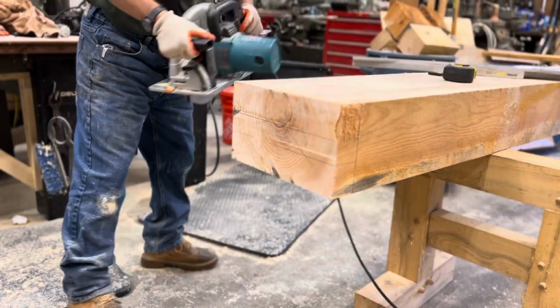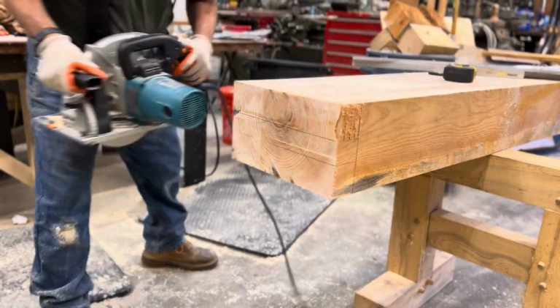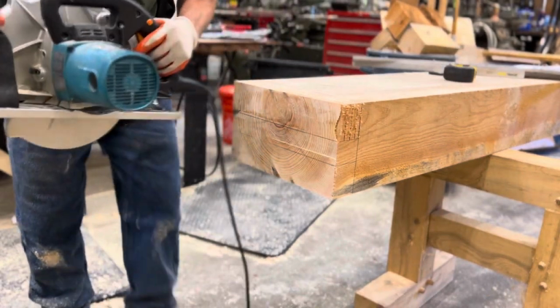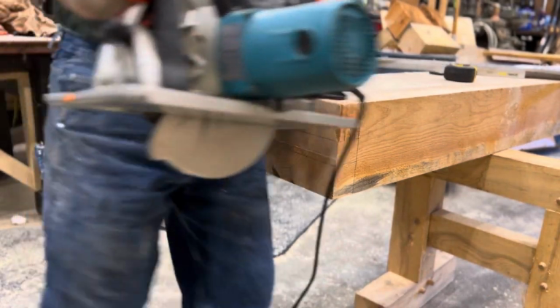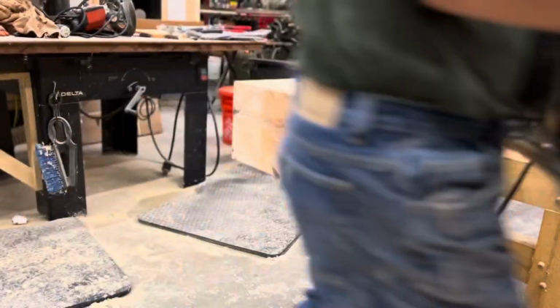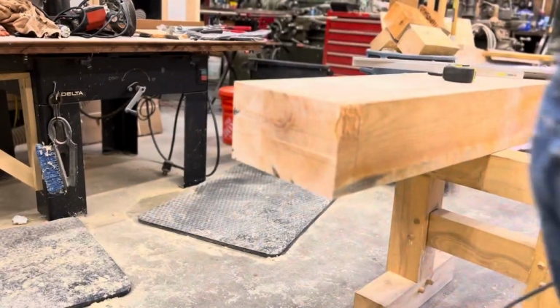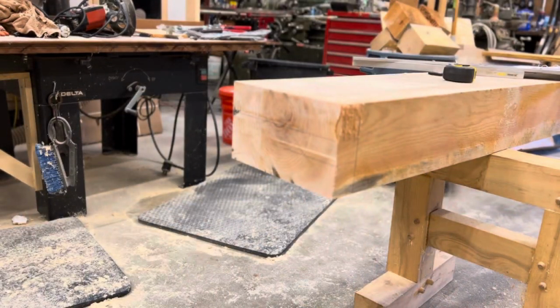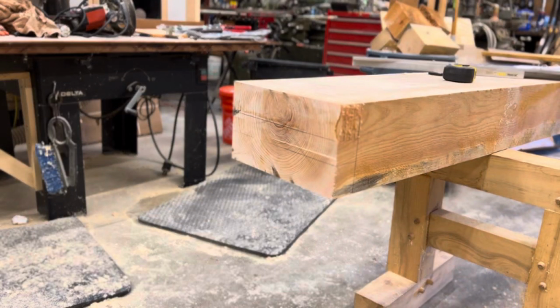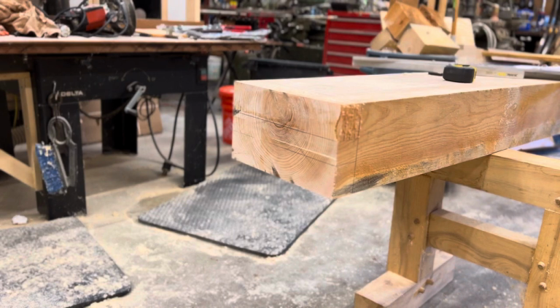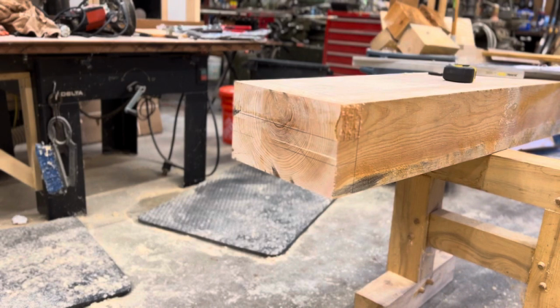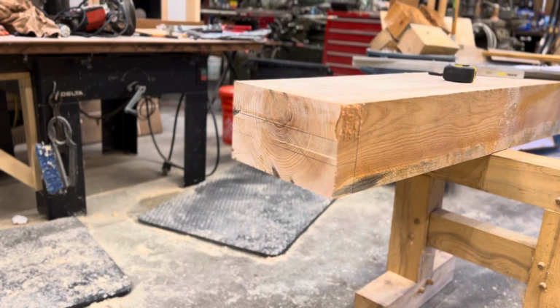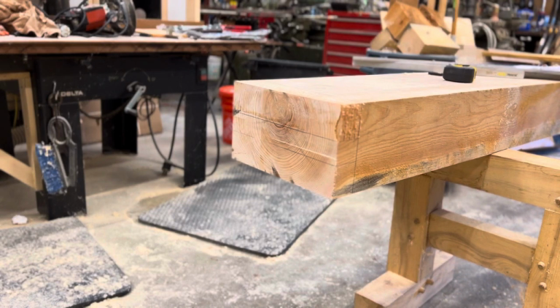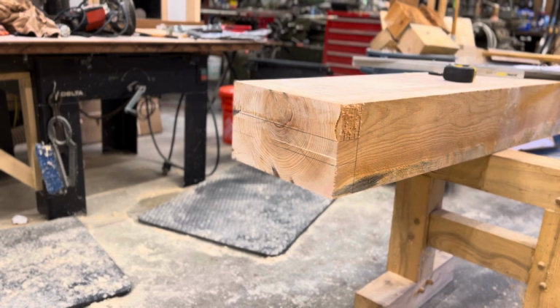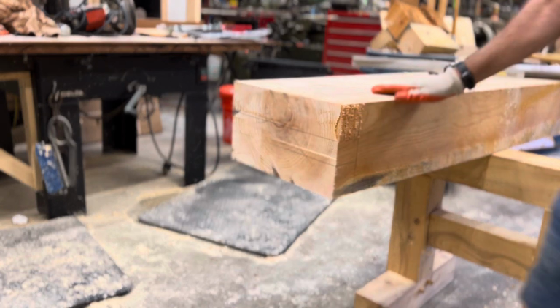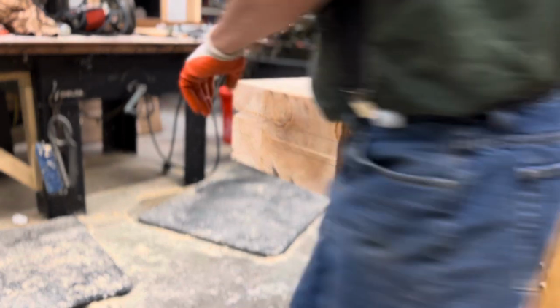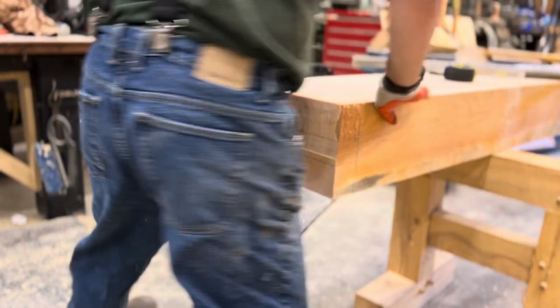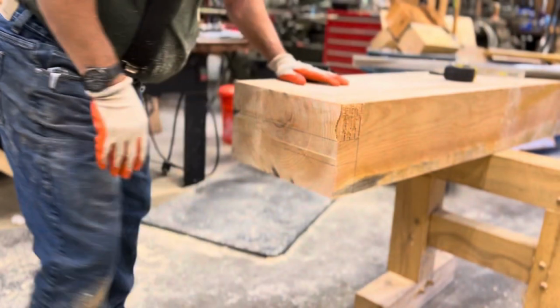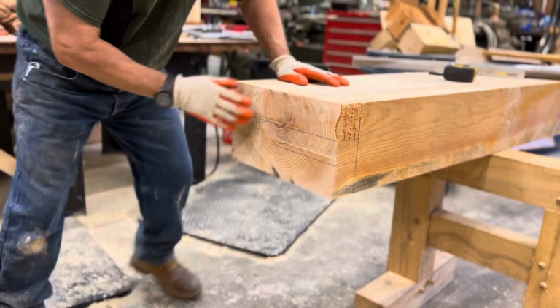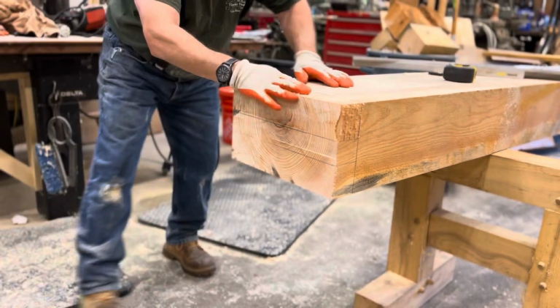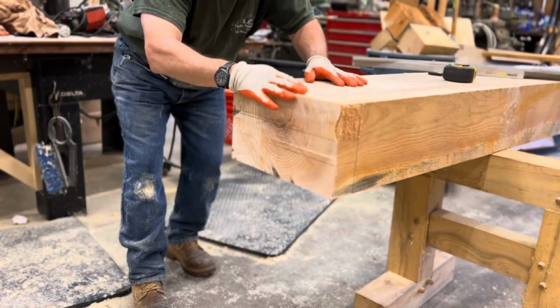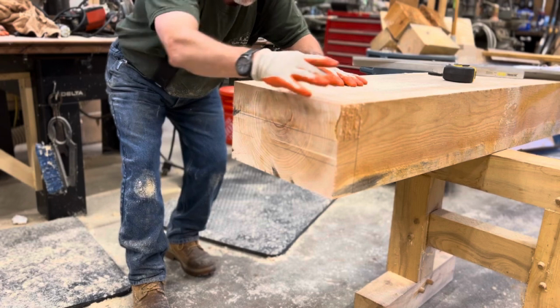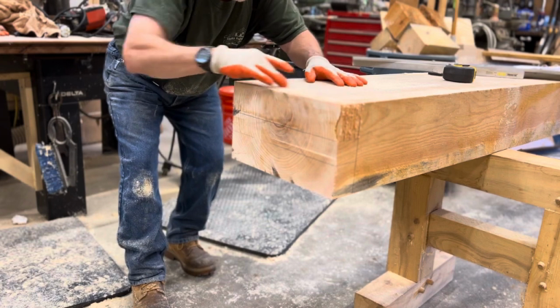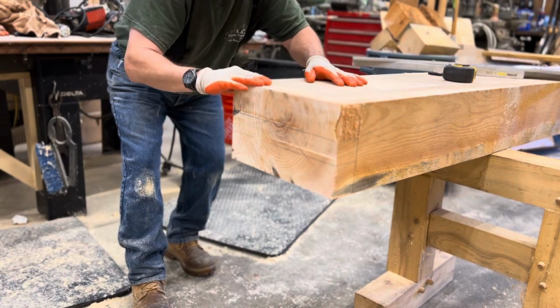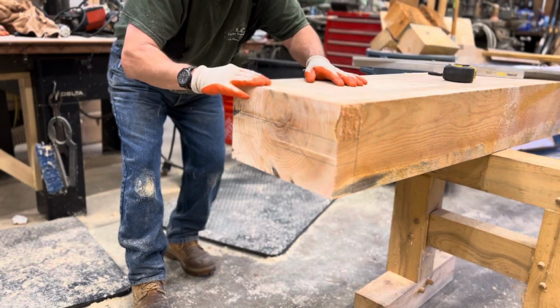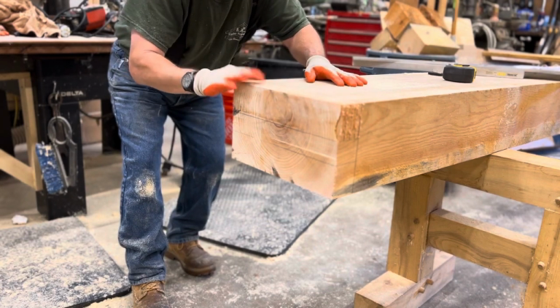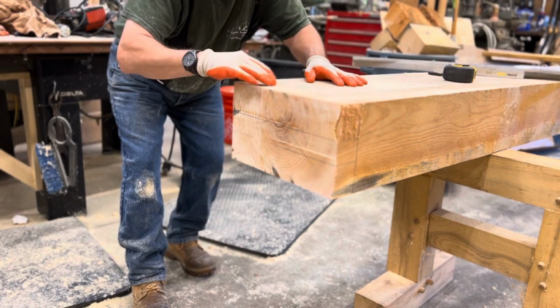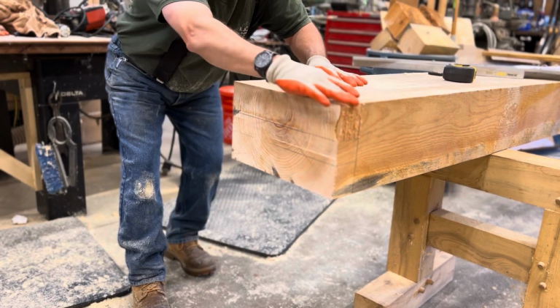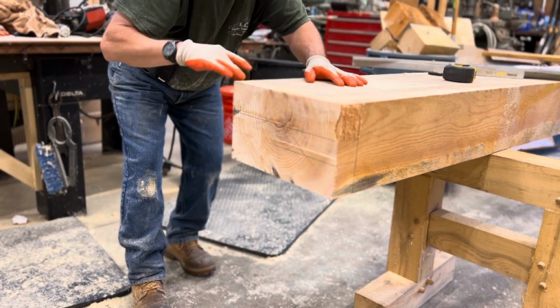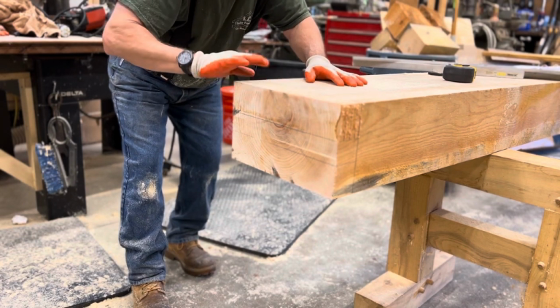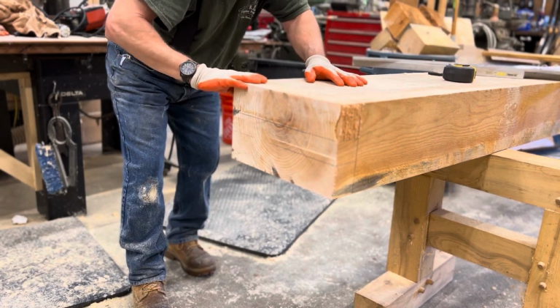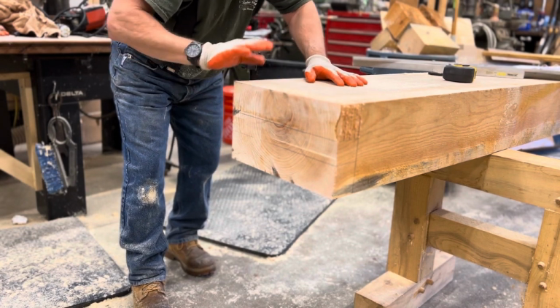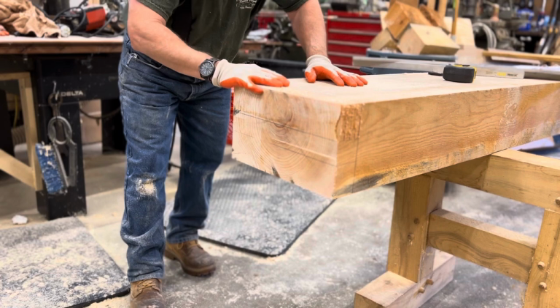I've got it kerved out. When I do my kerfs, I like to make sure the kerfs really aren't any bigger than a half inch or so. This one's a little bit big, but it won't be the end of the world.